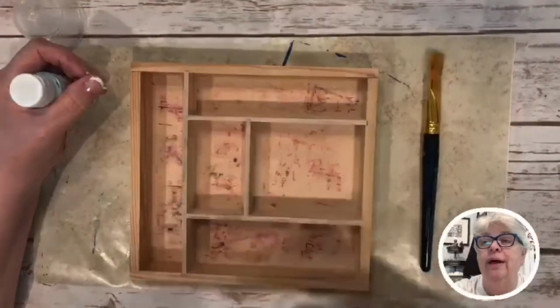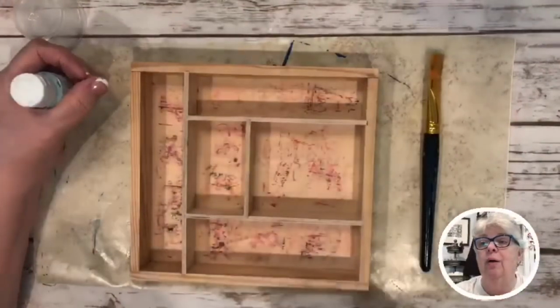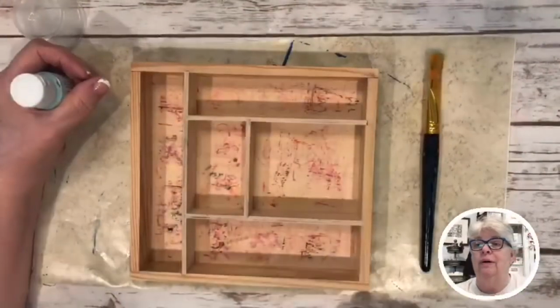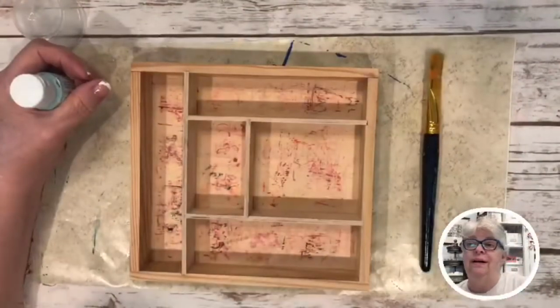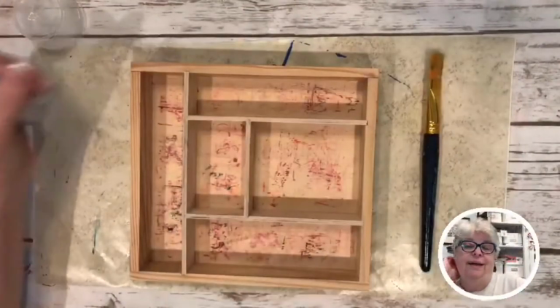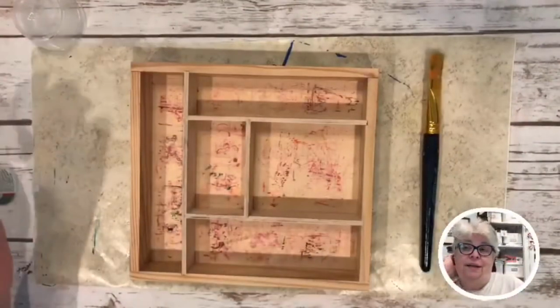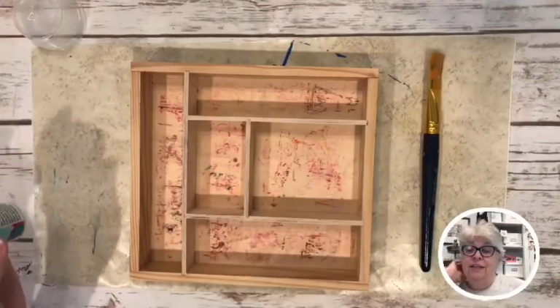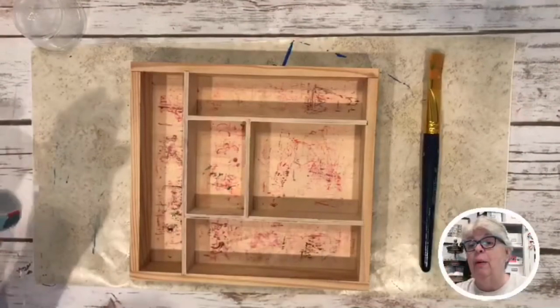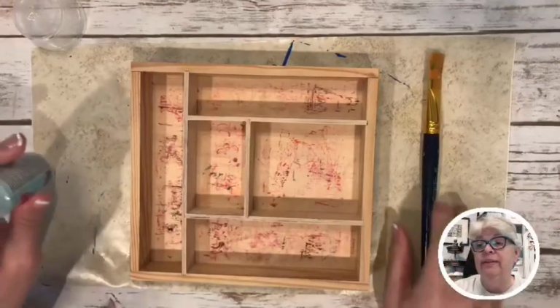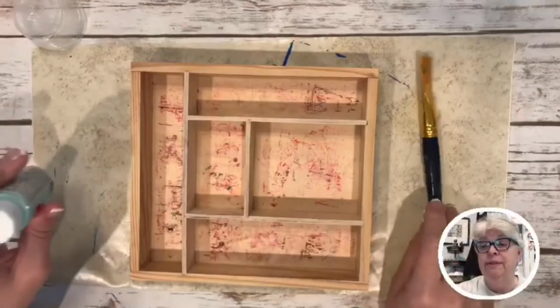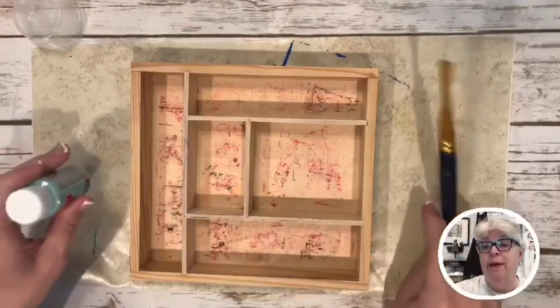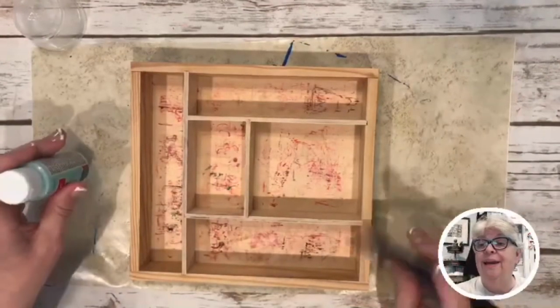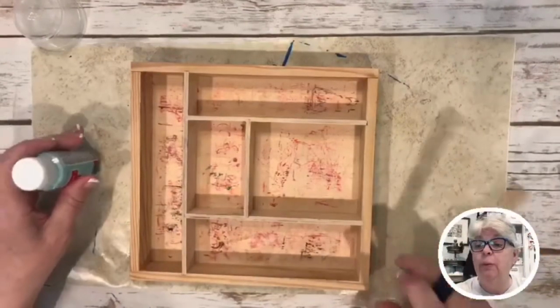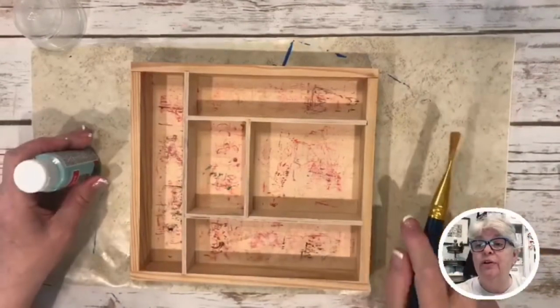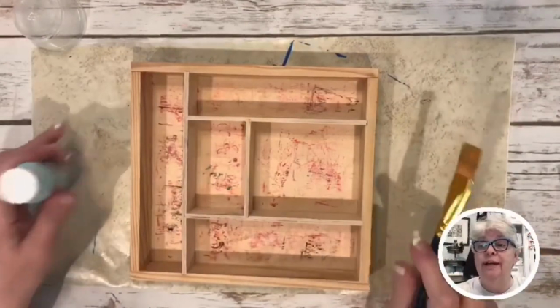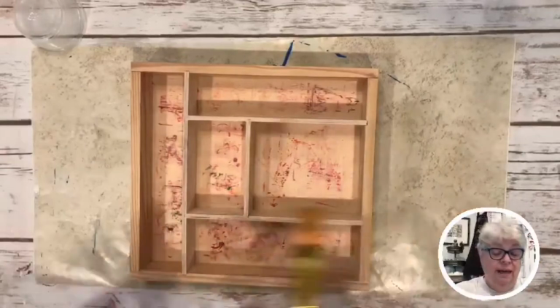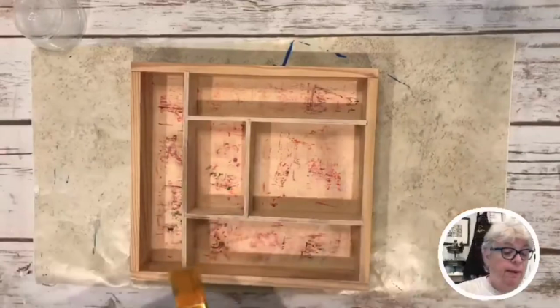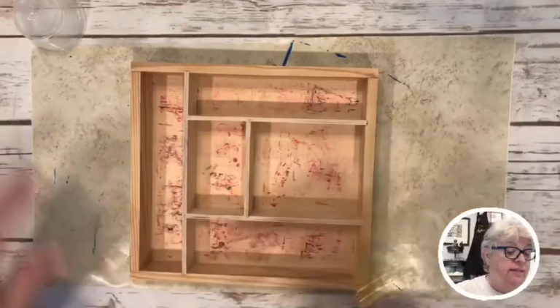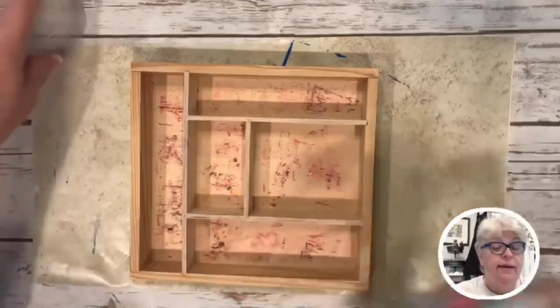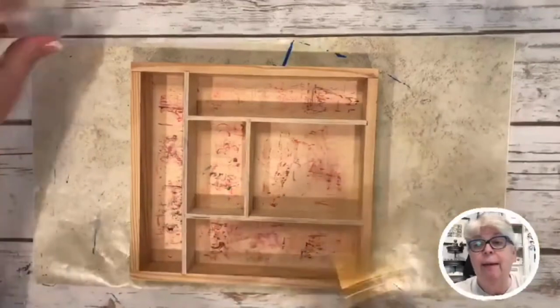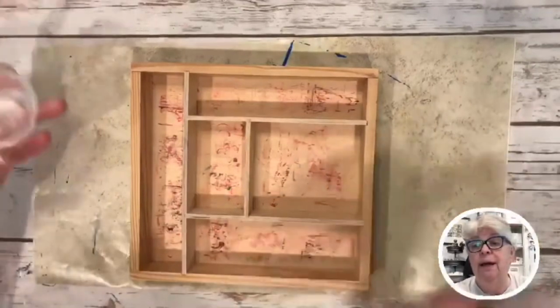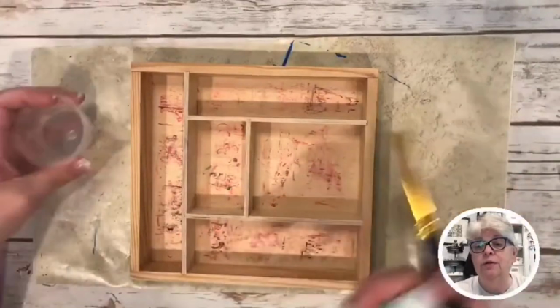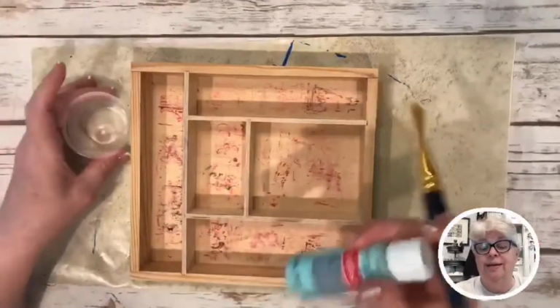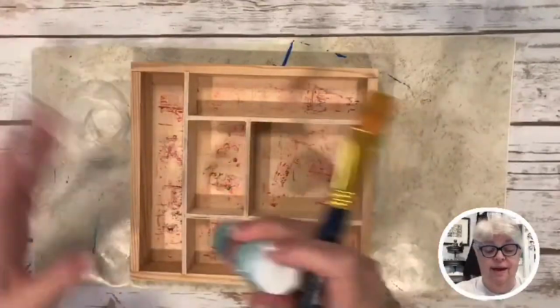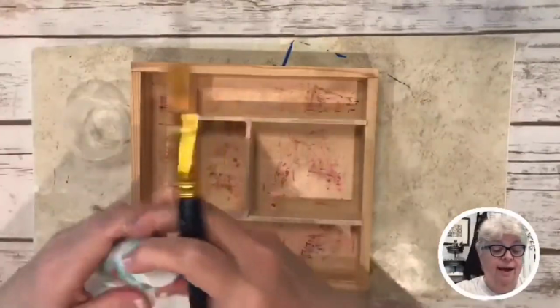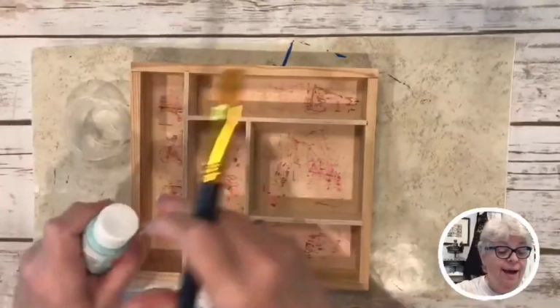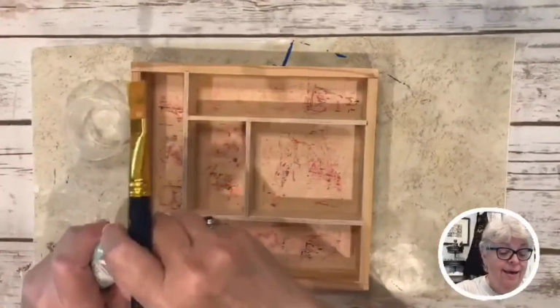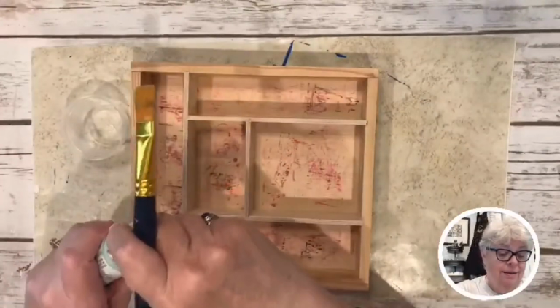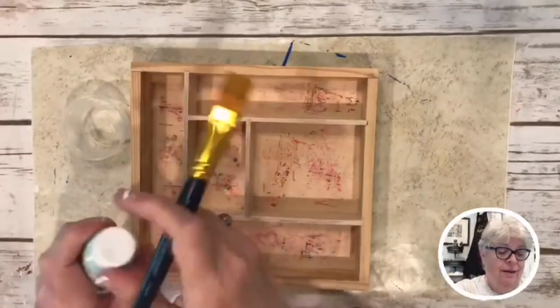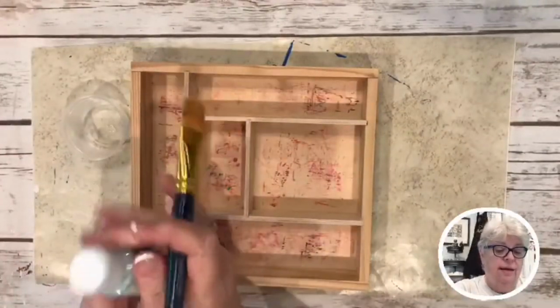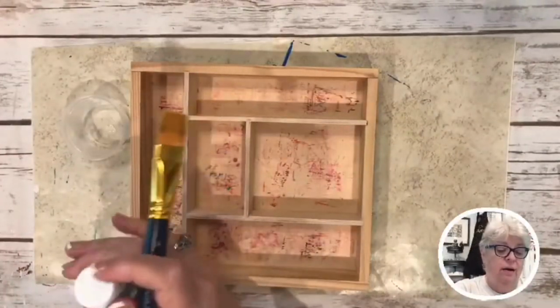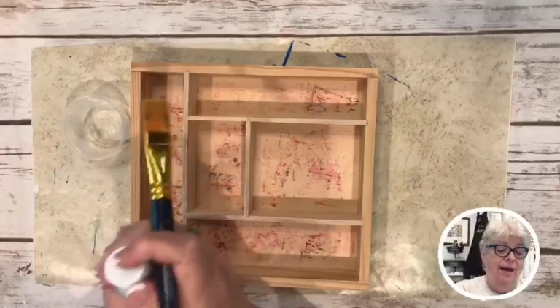All right, we're on the tabletop now and I think we're all good. If anybody else is here, let me know so I can say hey — hey girl hey!